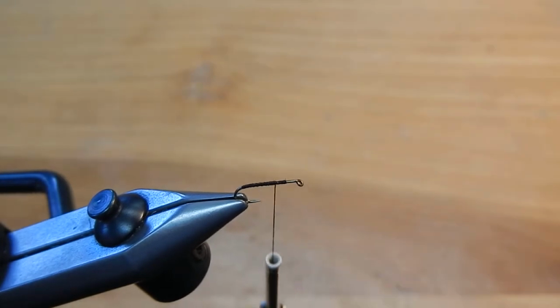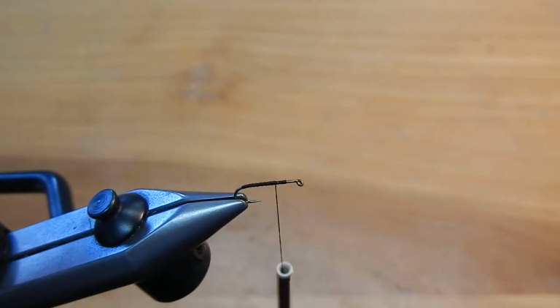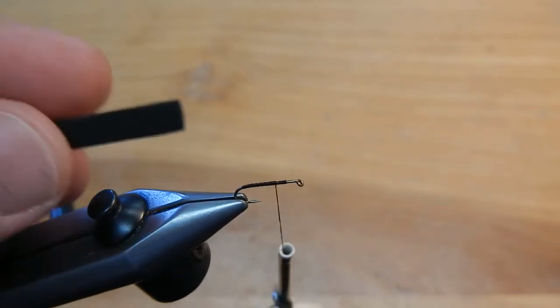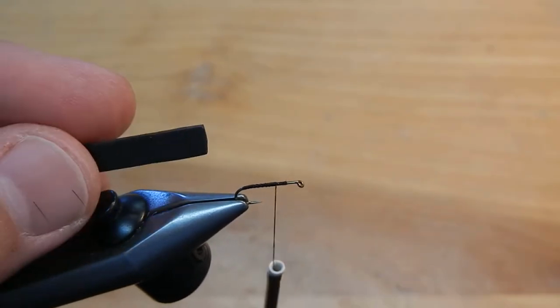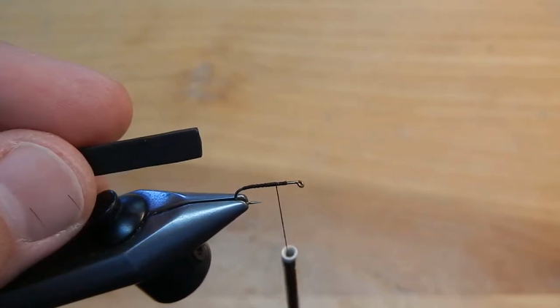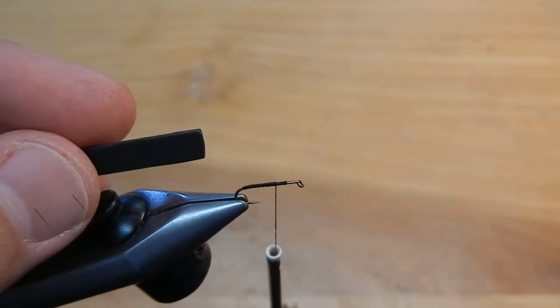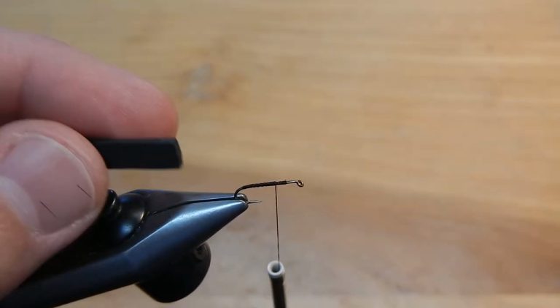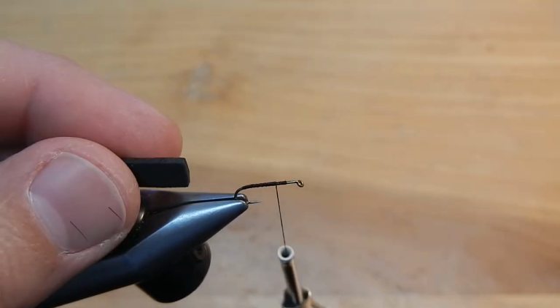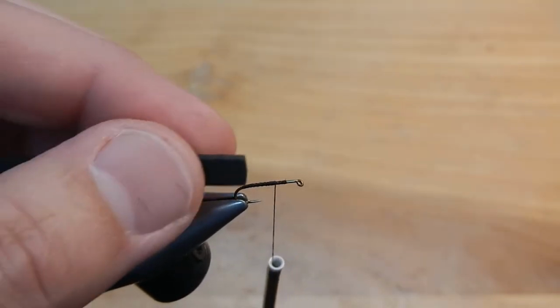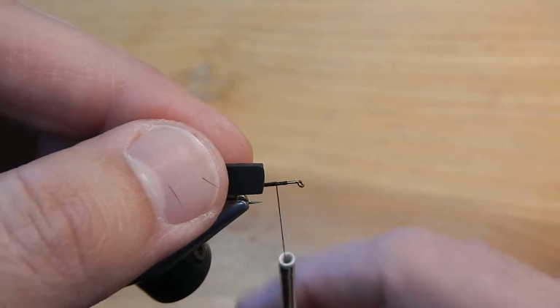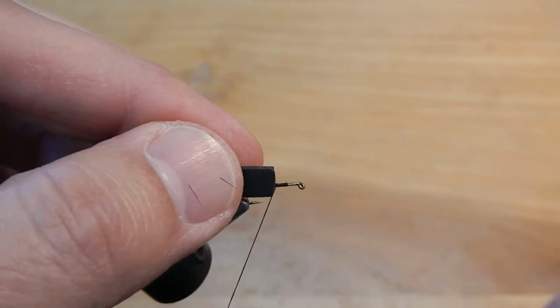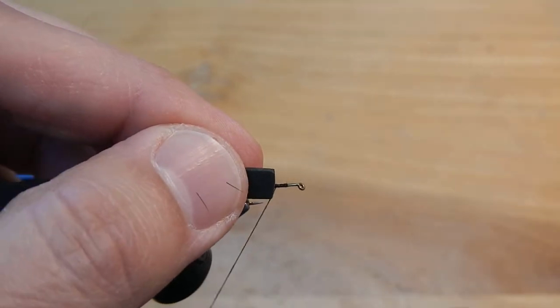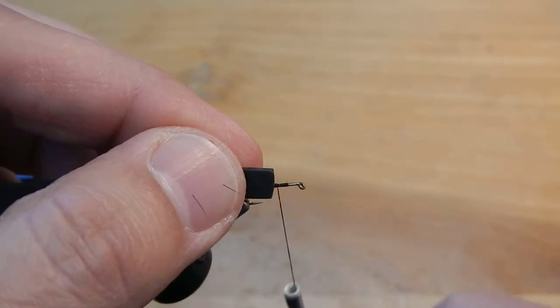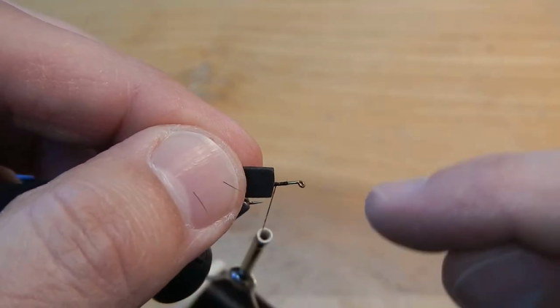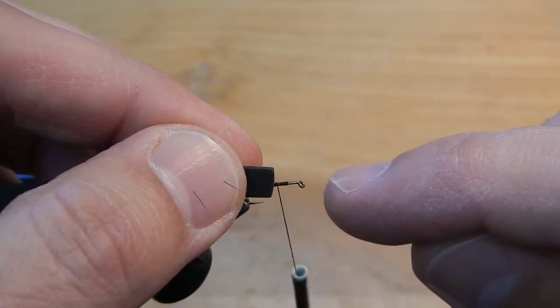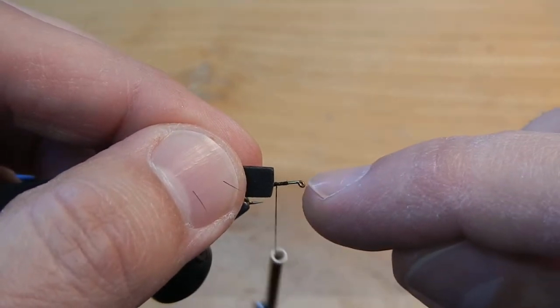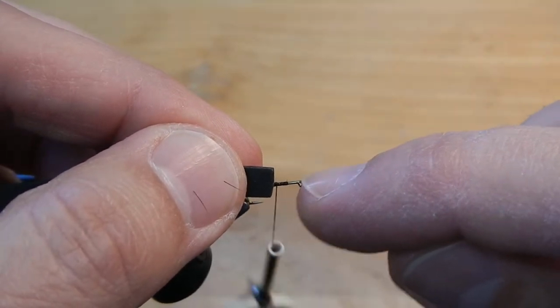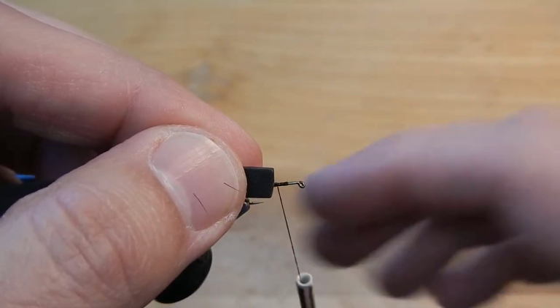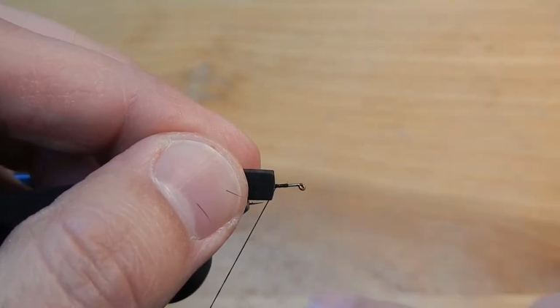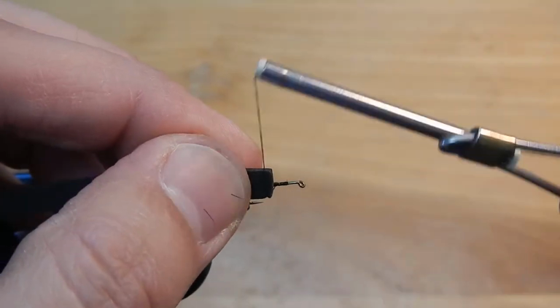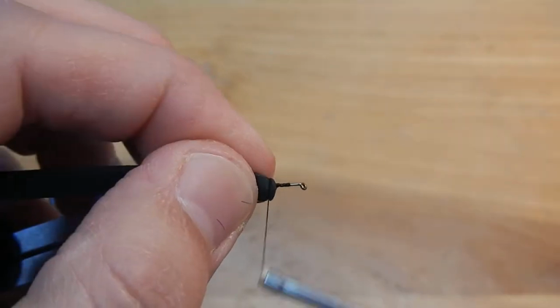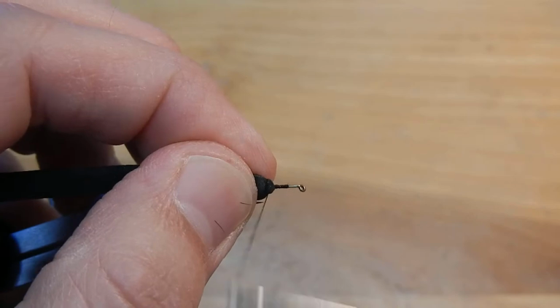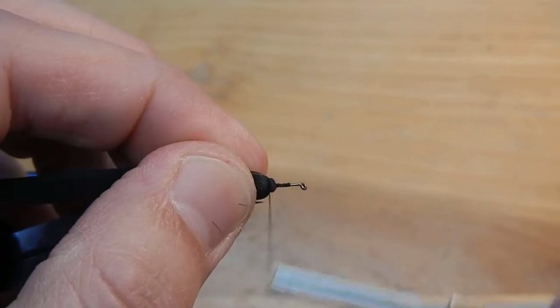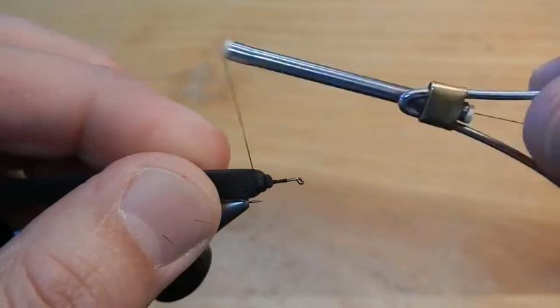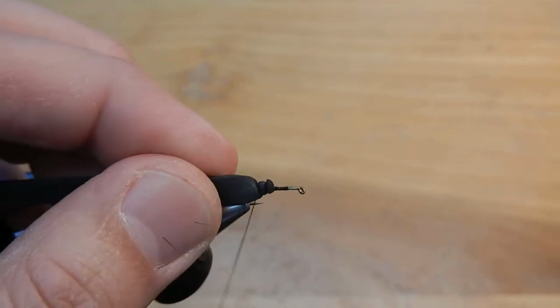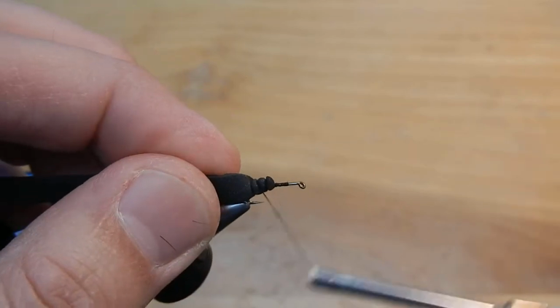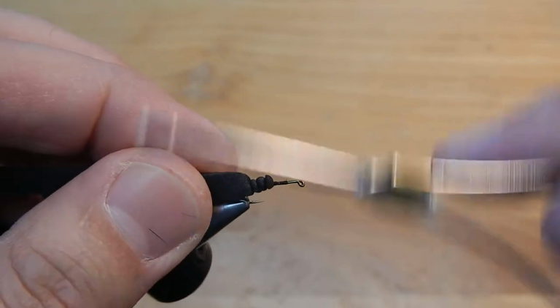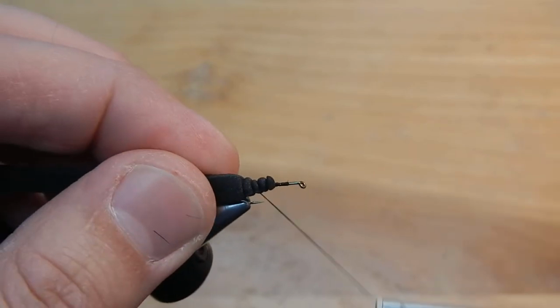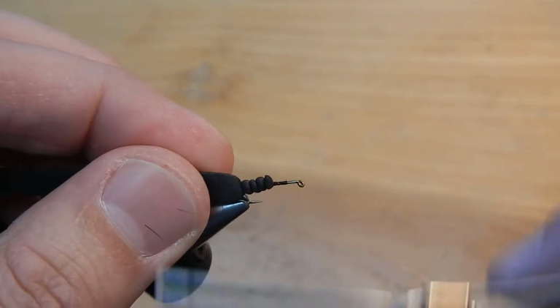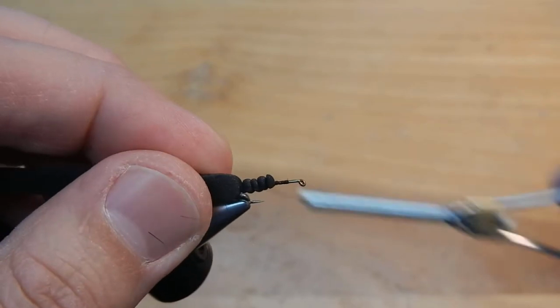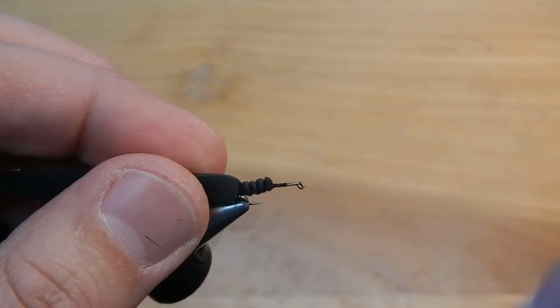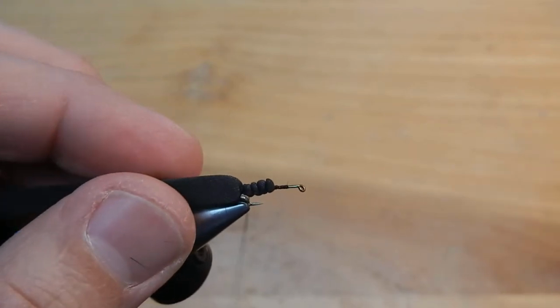Next we'll take a piece of foam which I've already cut to the width of the gap. Leave yourself a little bit of room between the eye and where you start tying in the foam — you'll need that space for creating the parachute wing.